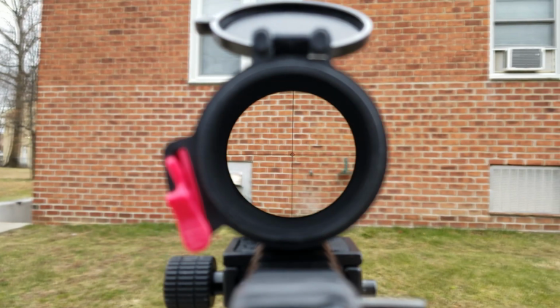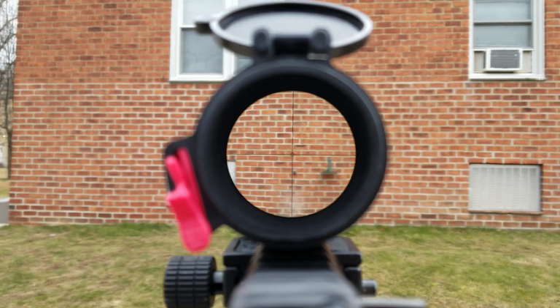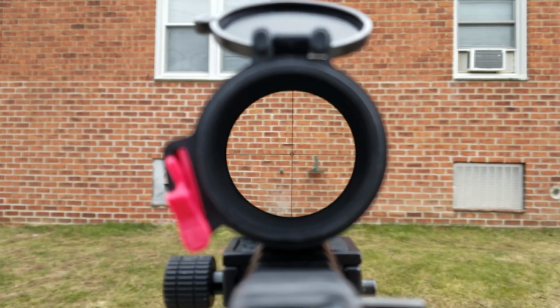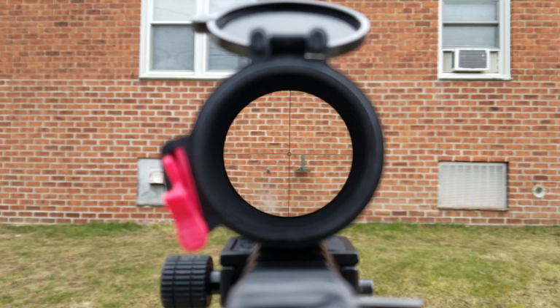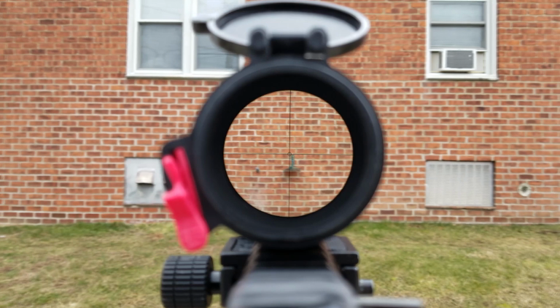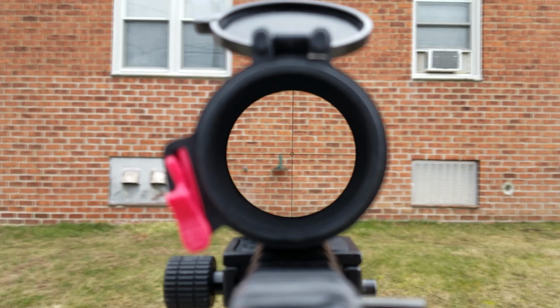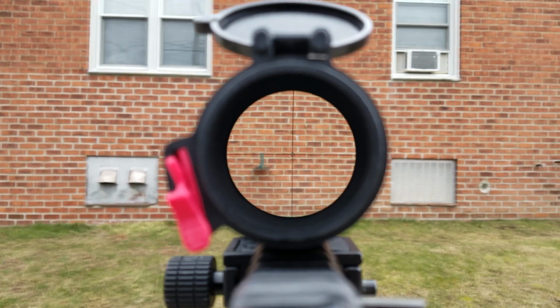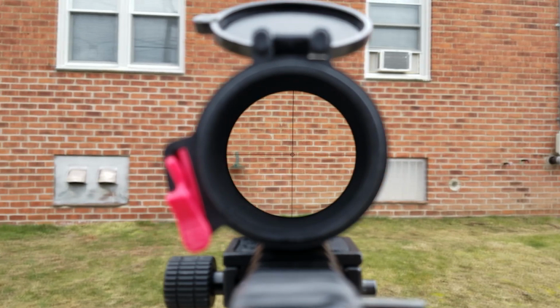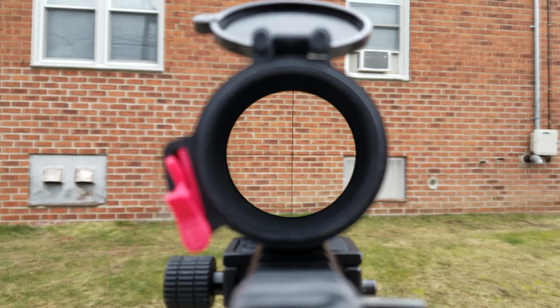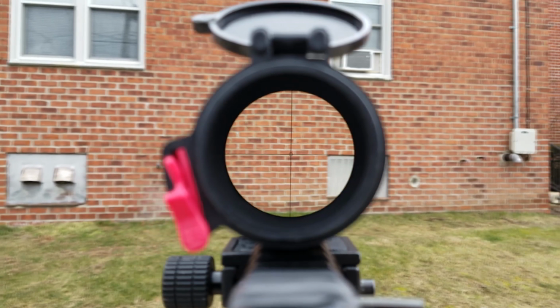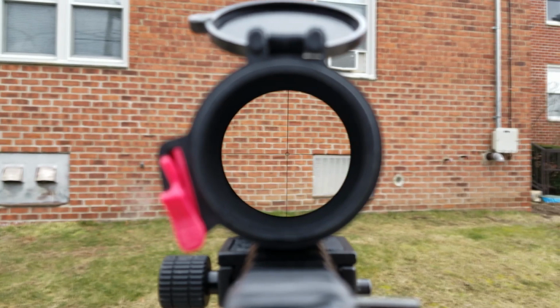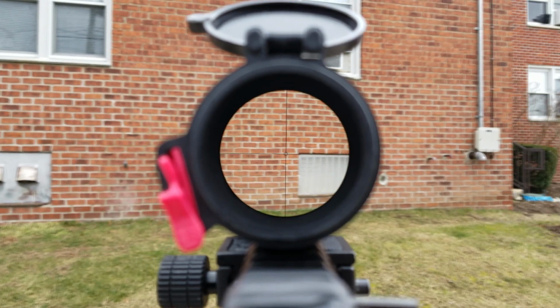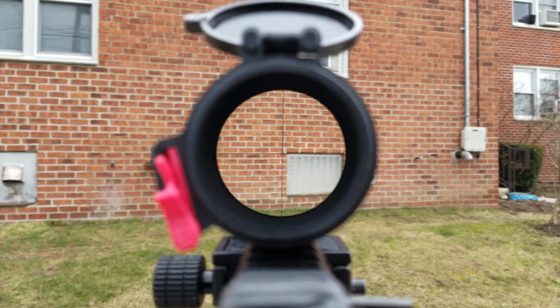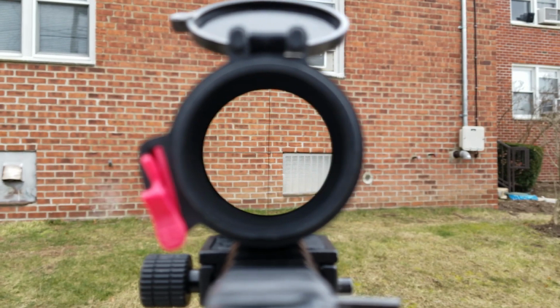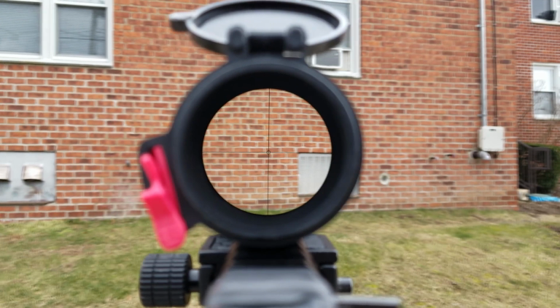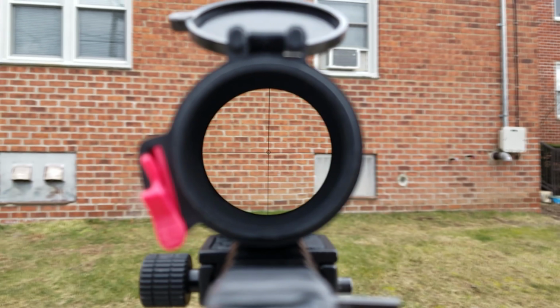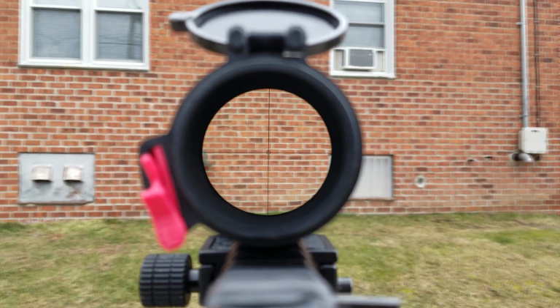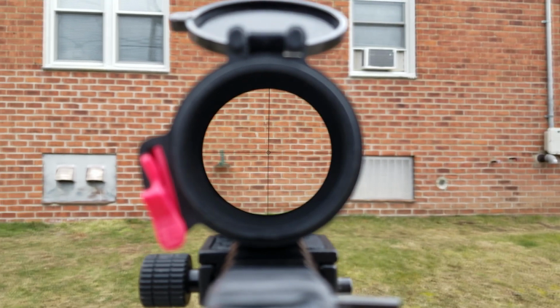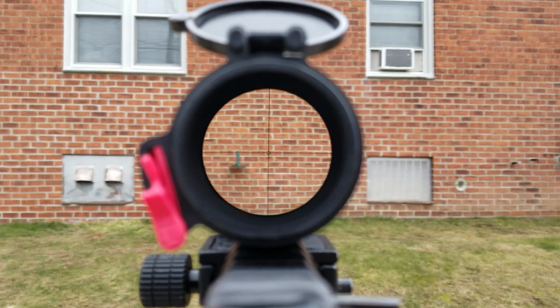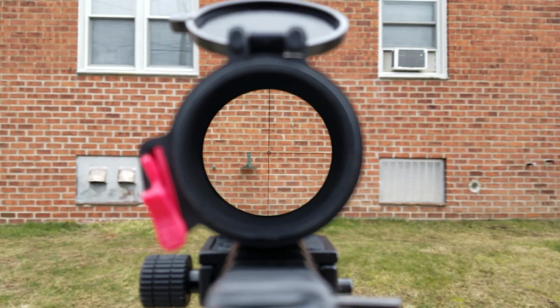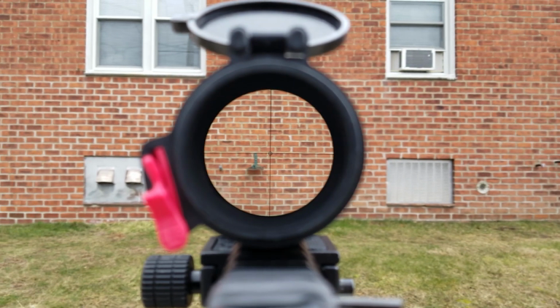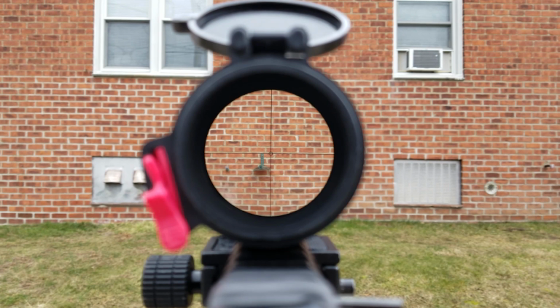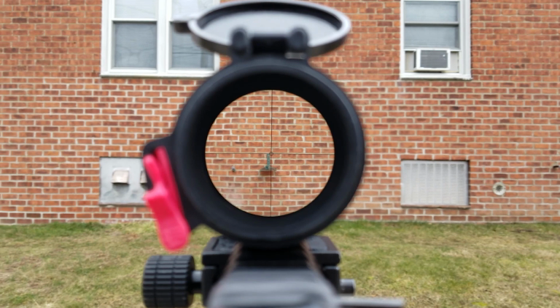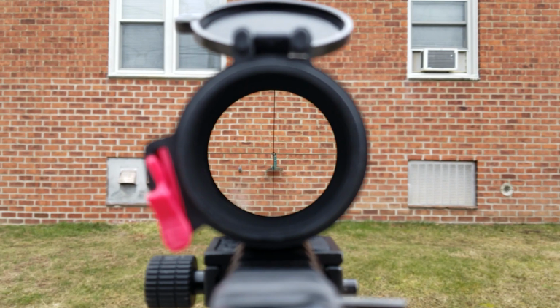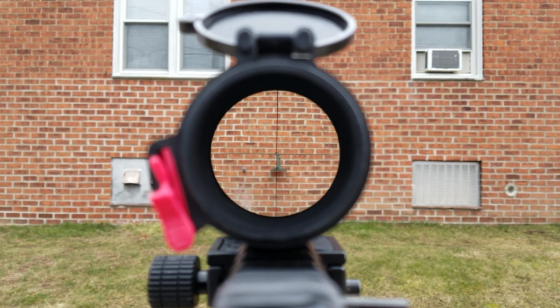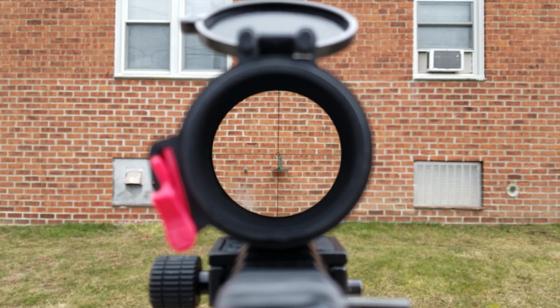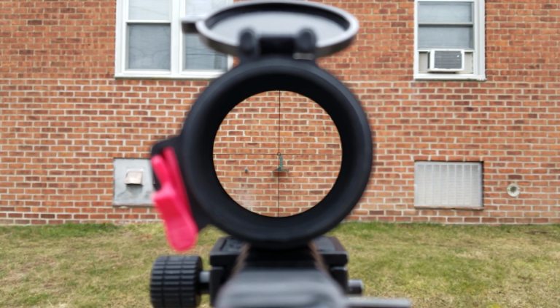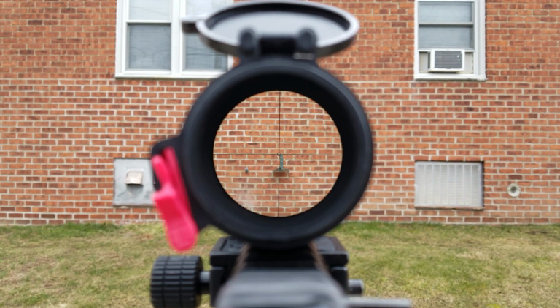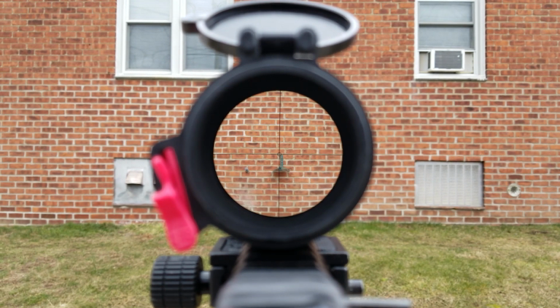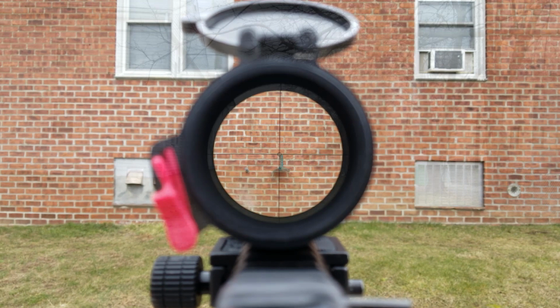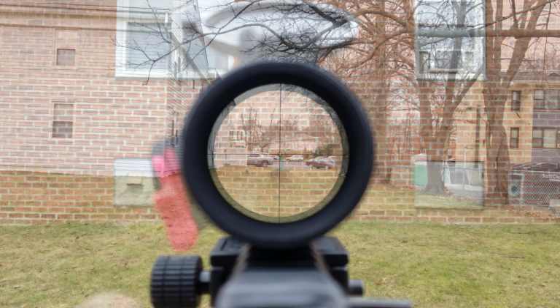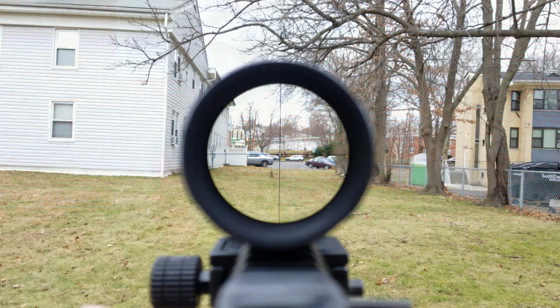I bought this optic used and it came with the Butler Creek caps included. I decided to take them off for the rest of the video. When I do, keep a close eye on the difference of the field of view through the scope, with and without them.